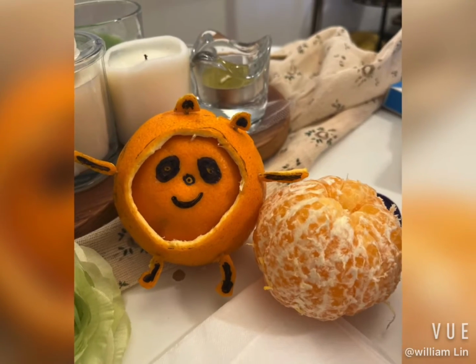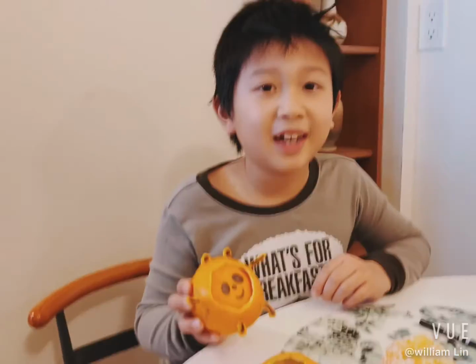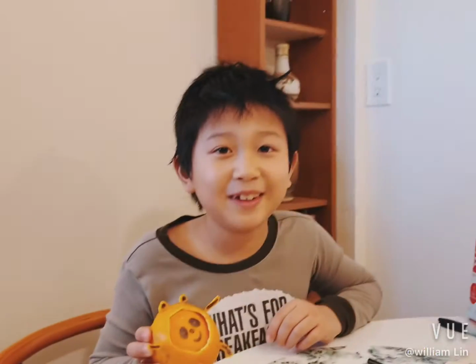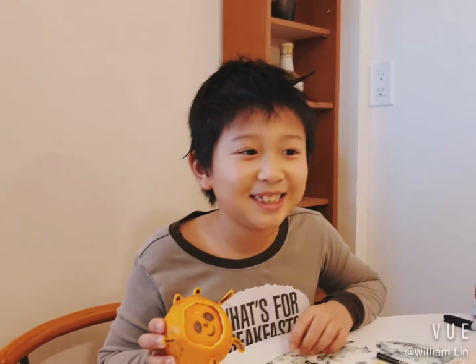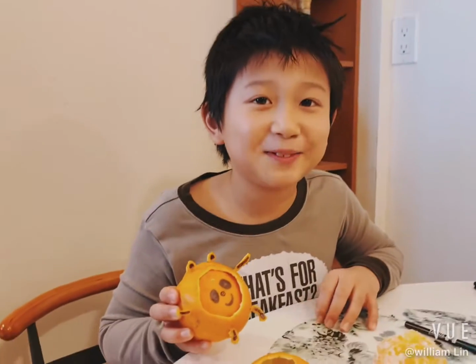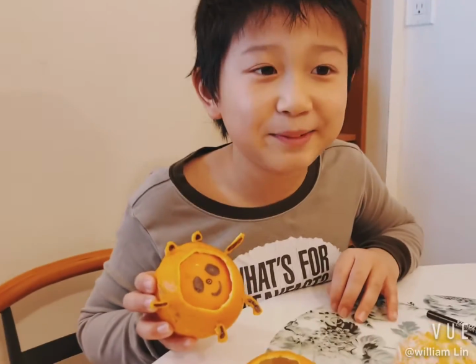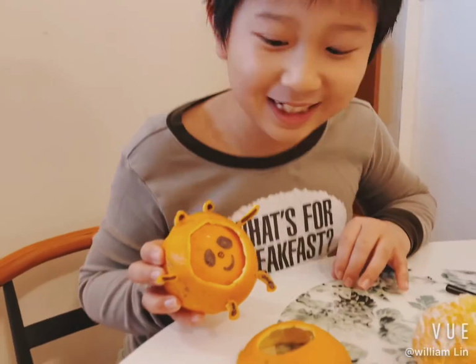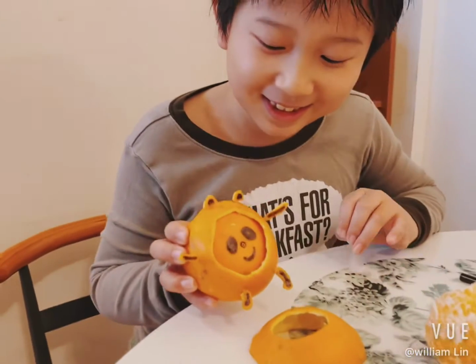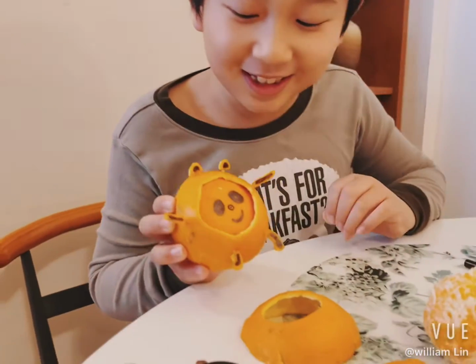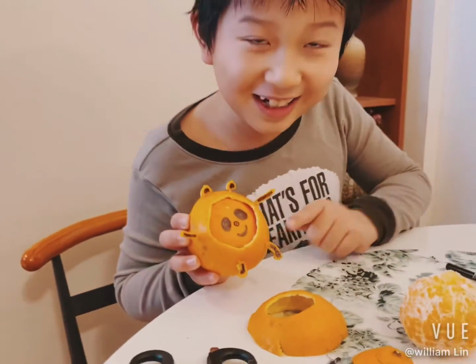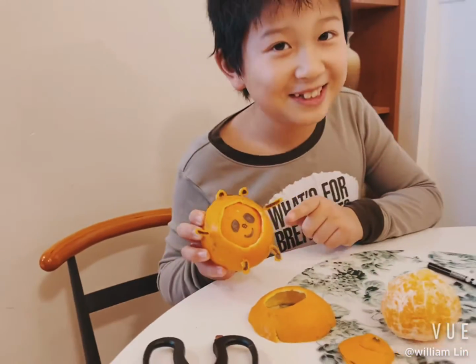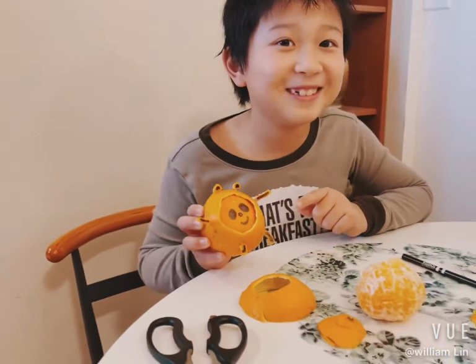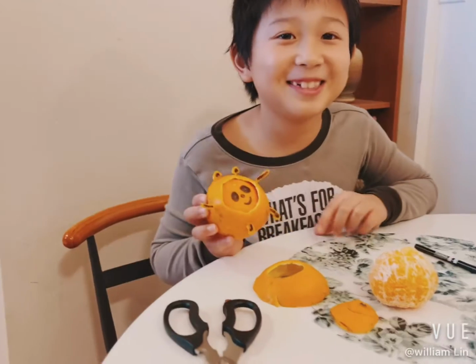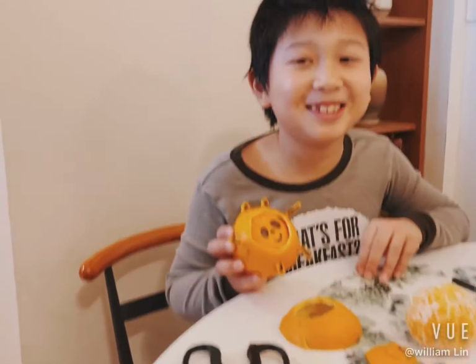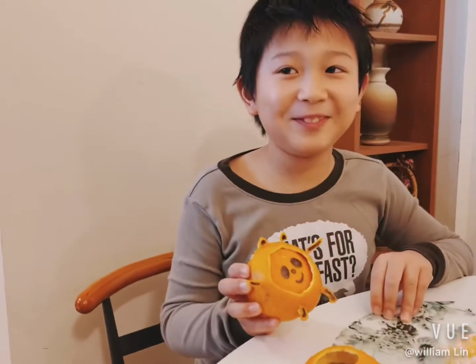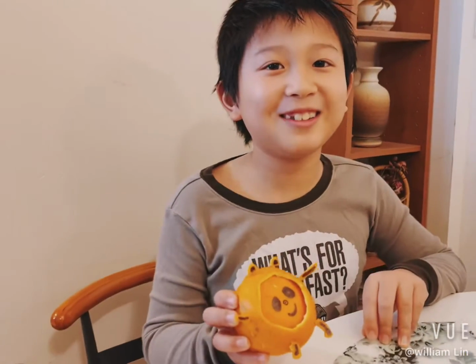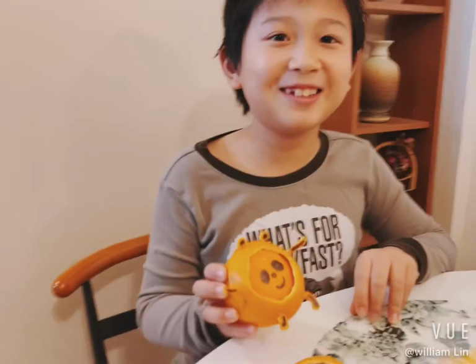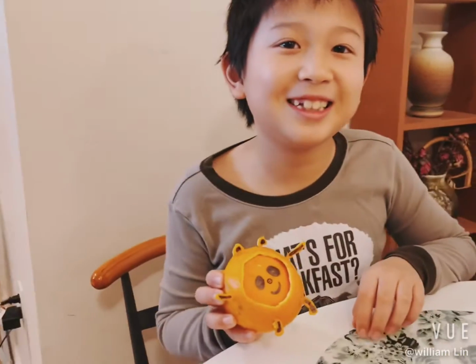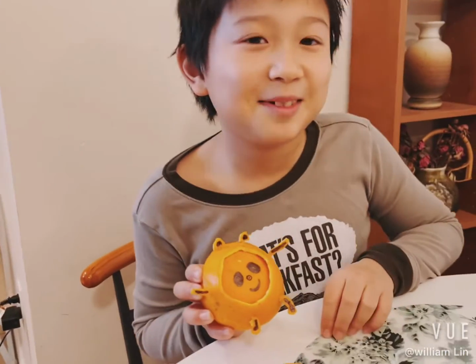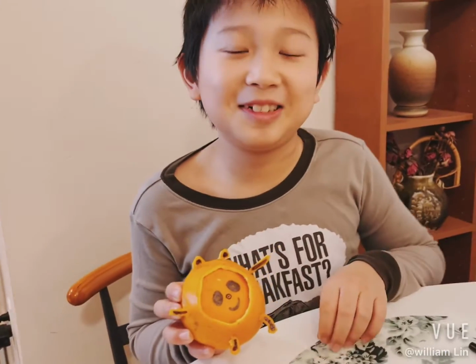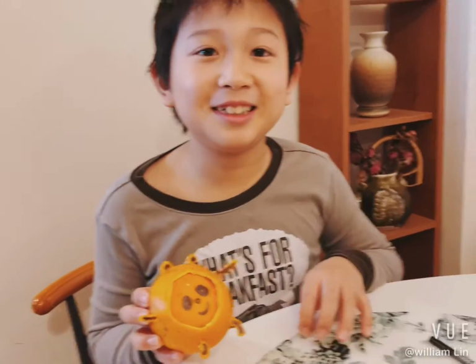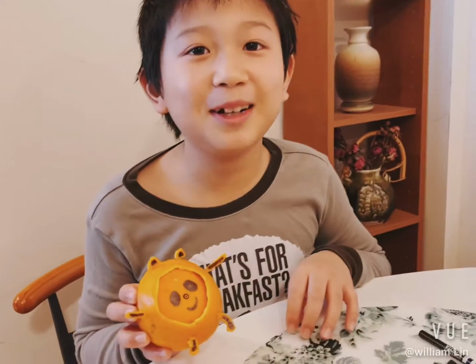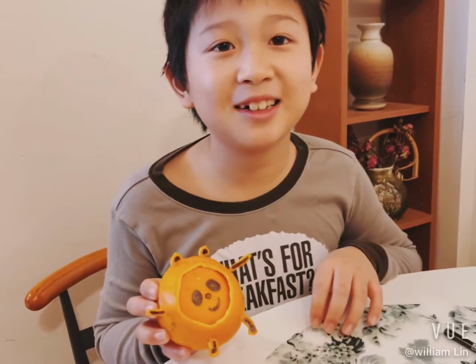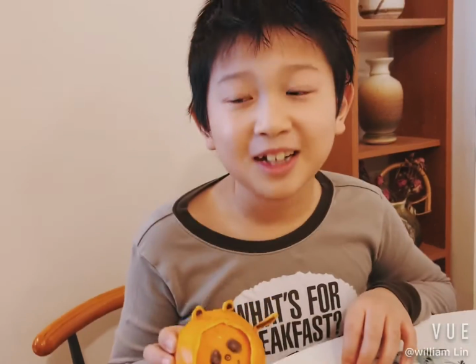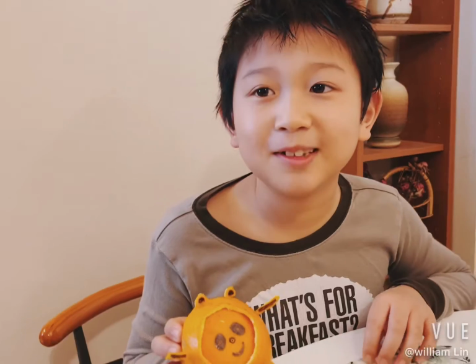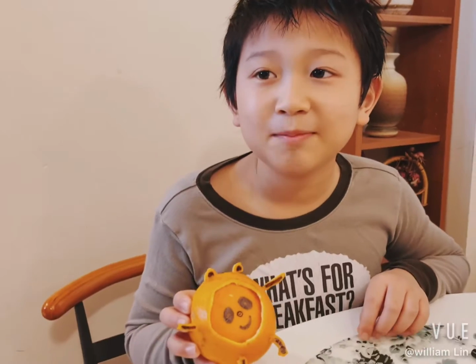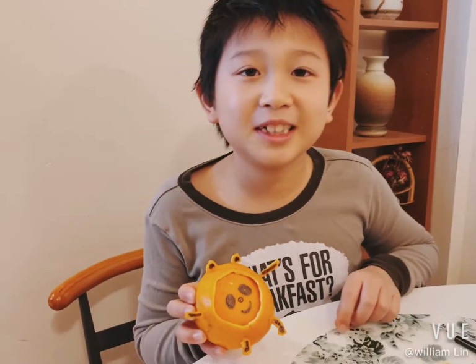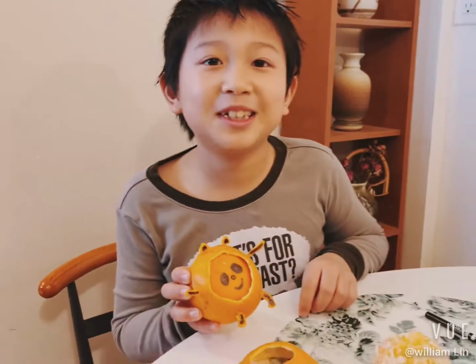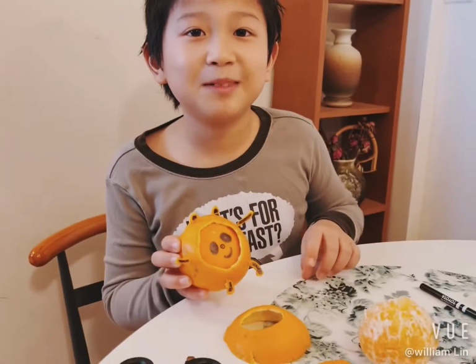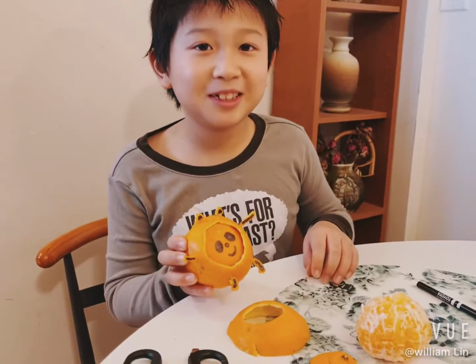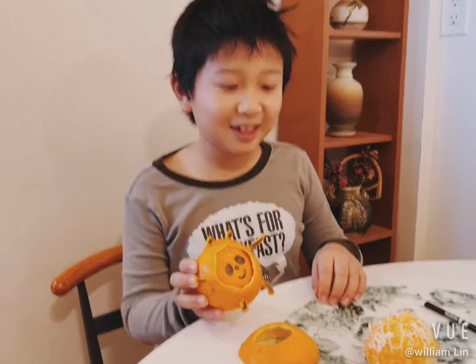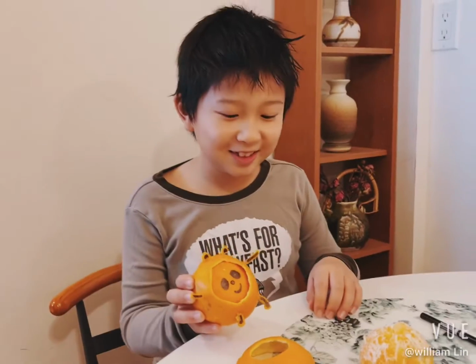Hi everybody, it's William, and today I'm holding an orange fruit of Bing Duan Duan. Bing Duan Duan is the mascot of the Beijing Winter Olympics 2022.